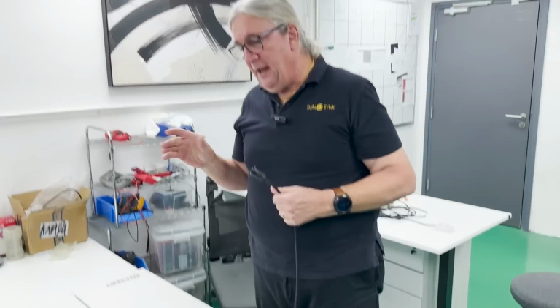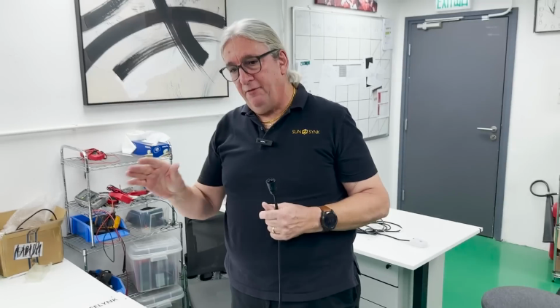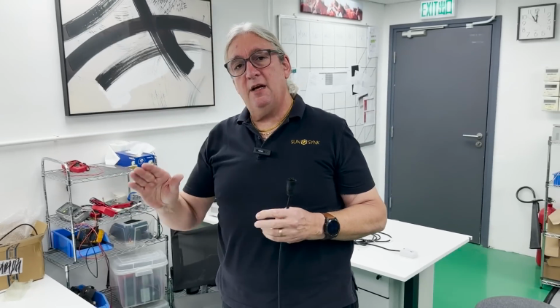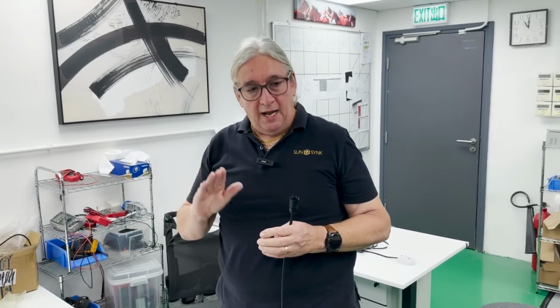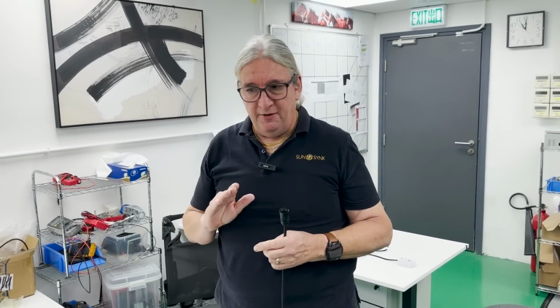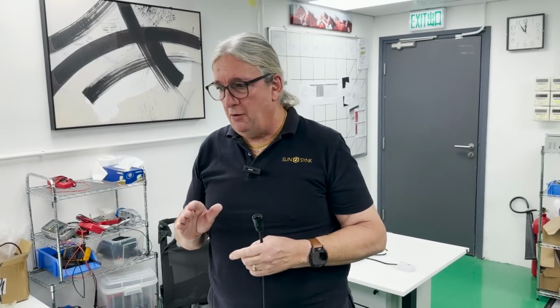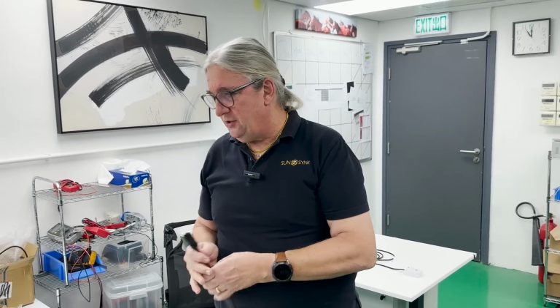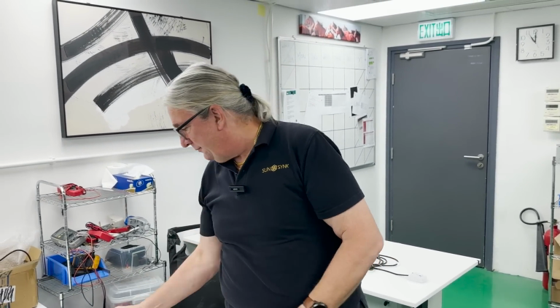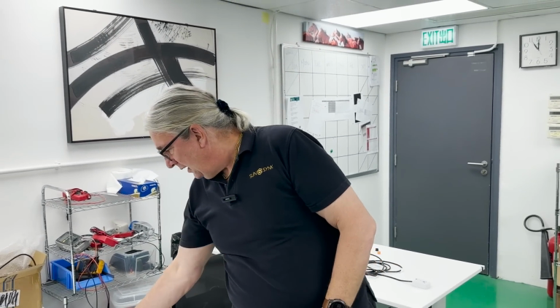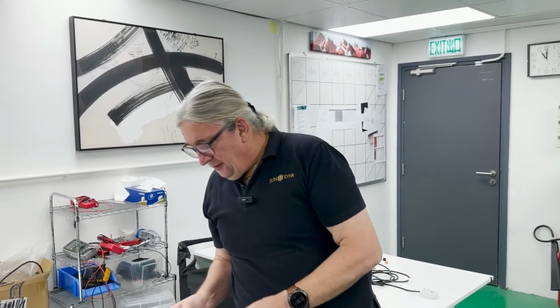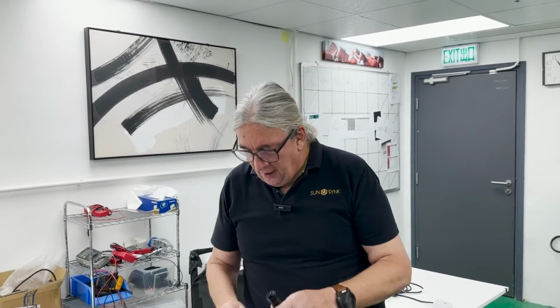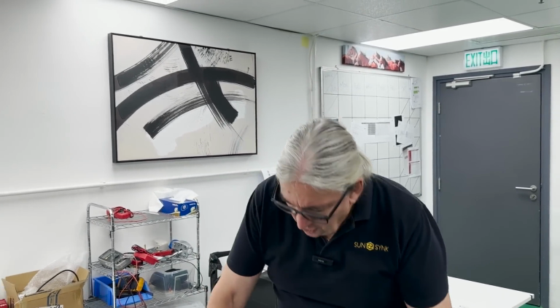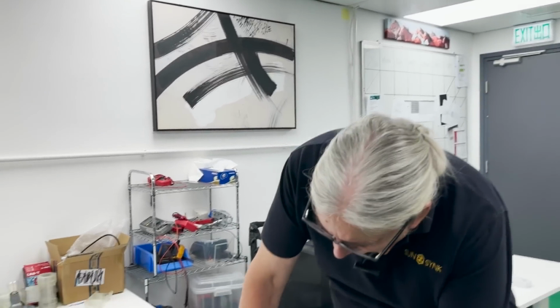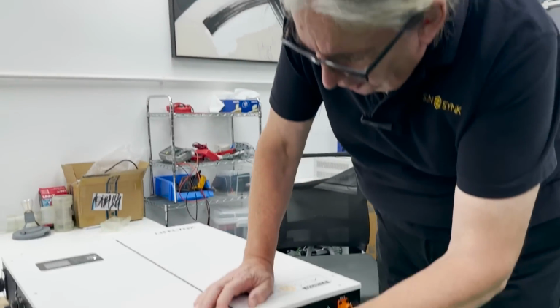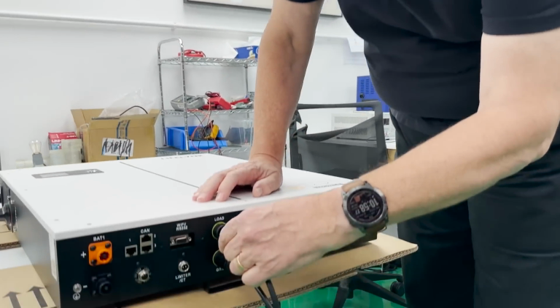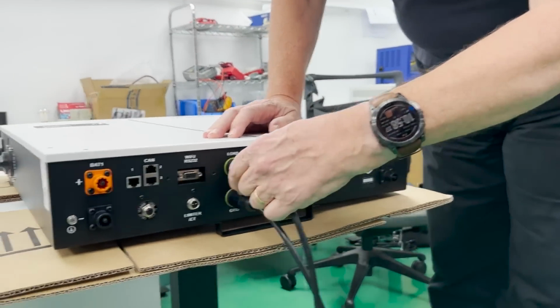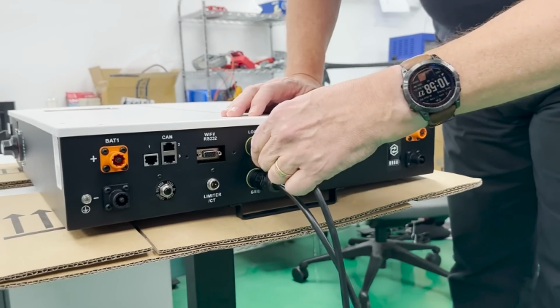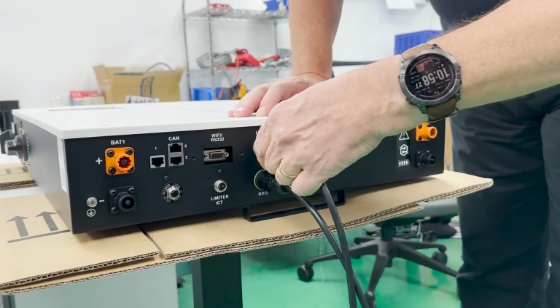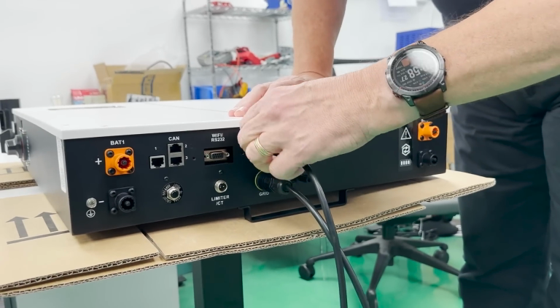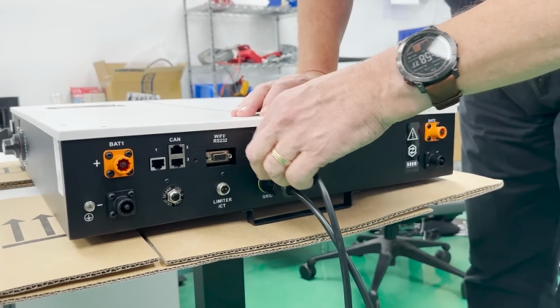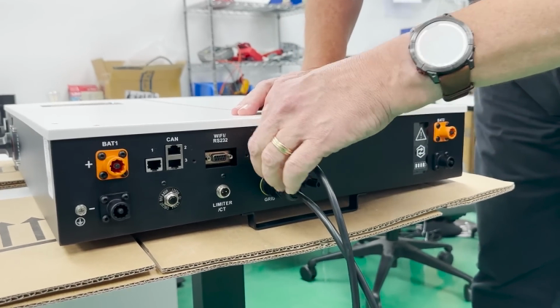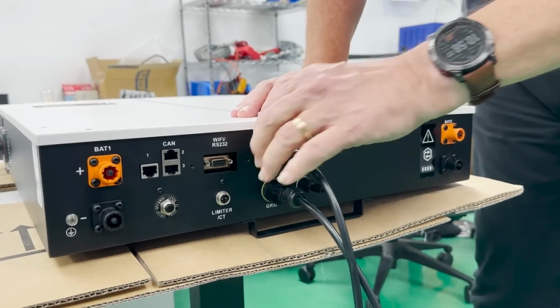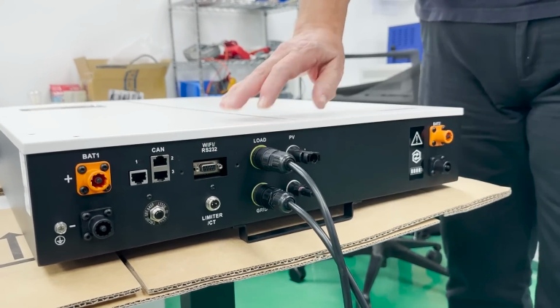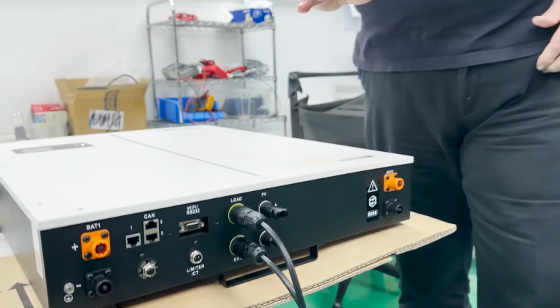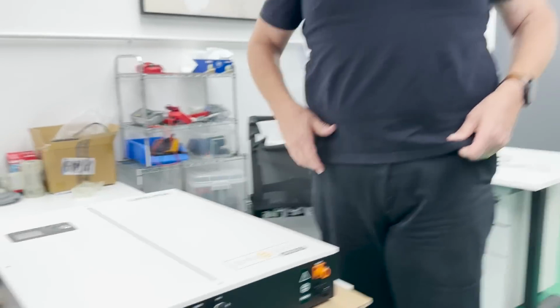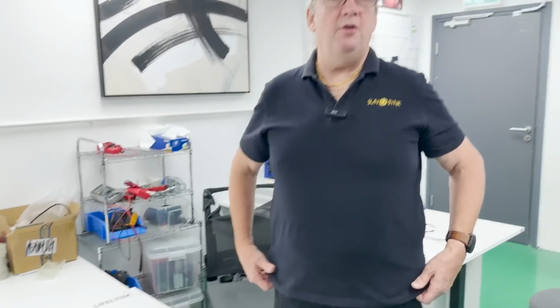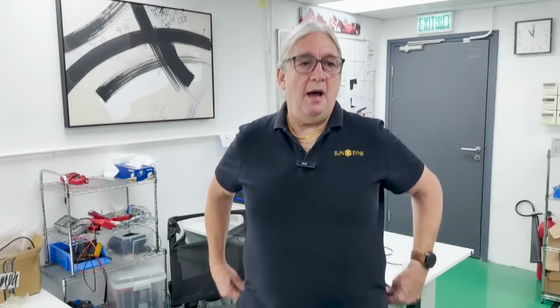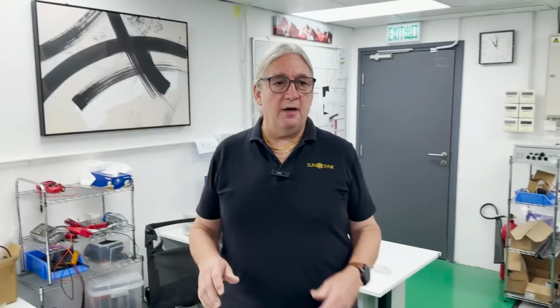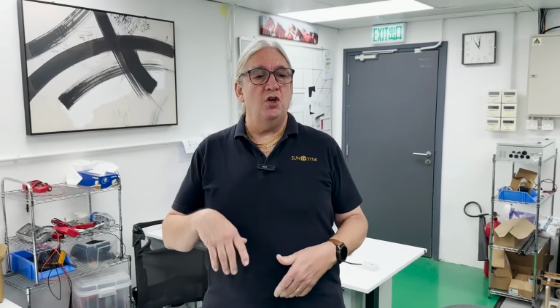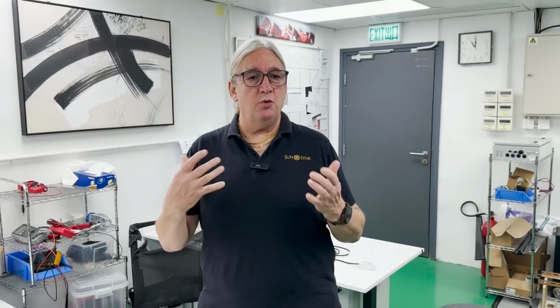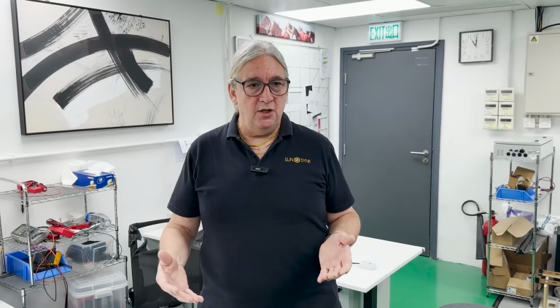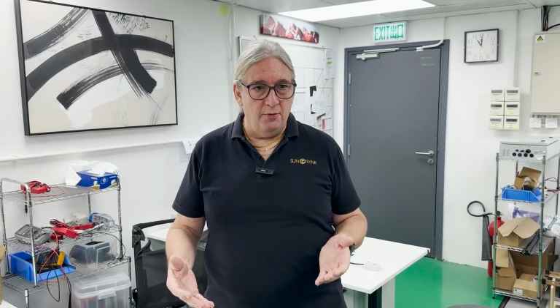The input feed and output feed both connect to the grid. The other connection here is the load — often referred to in South Africa as essential load. If you have a power outage, this will continue to operate.